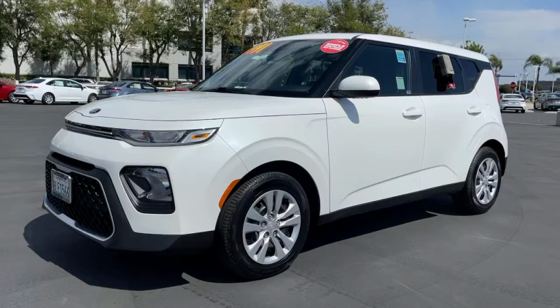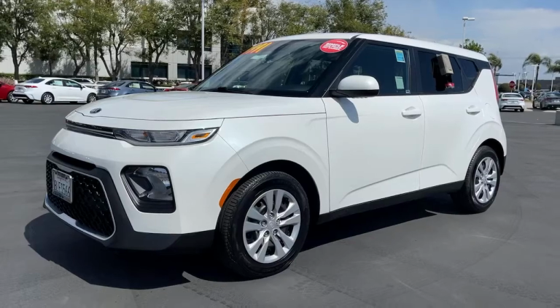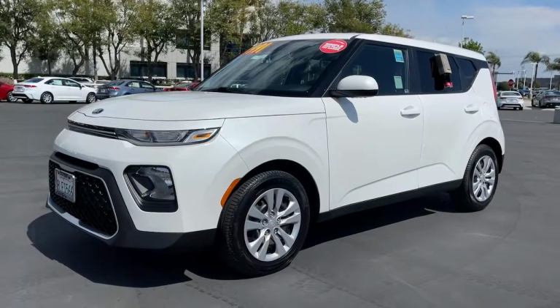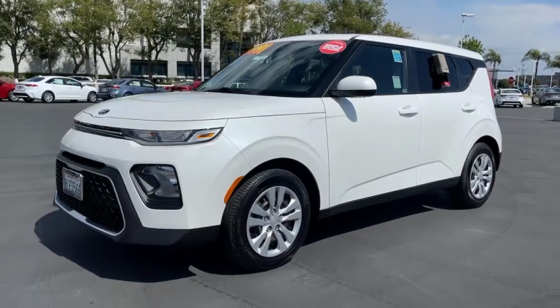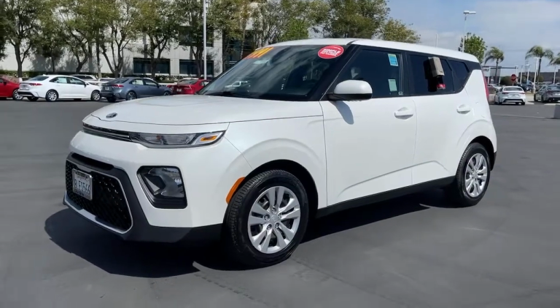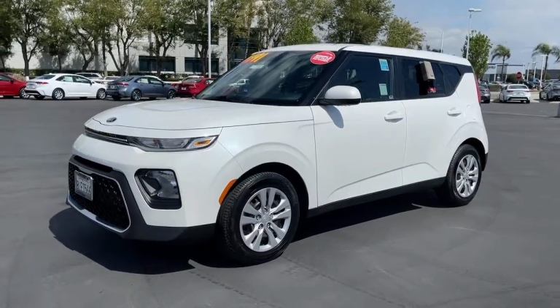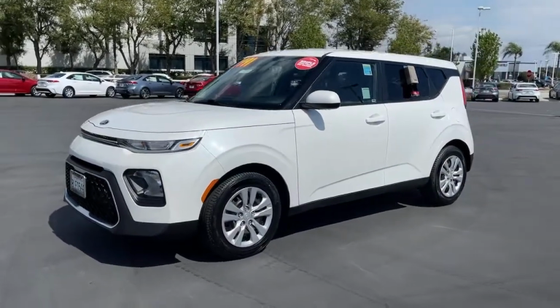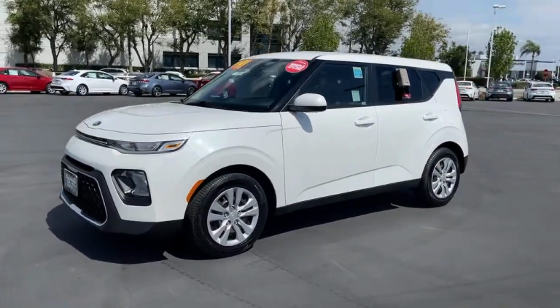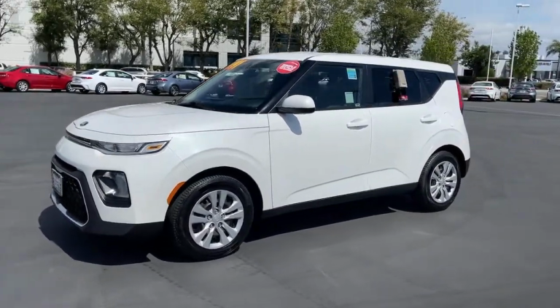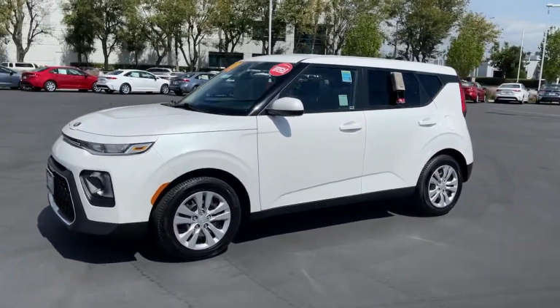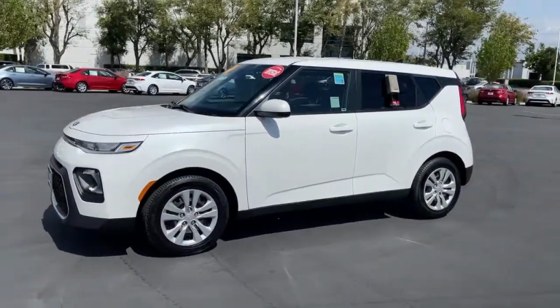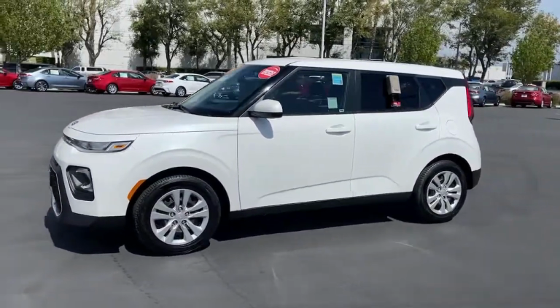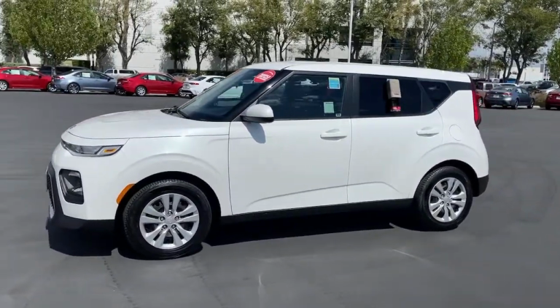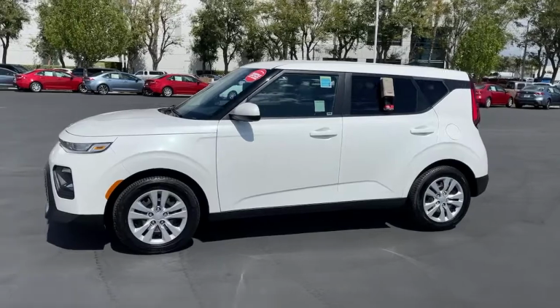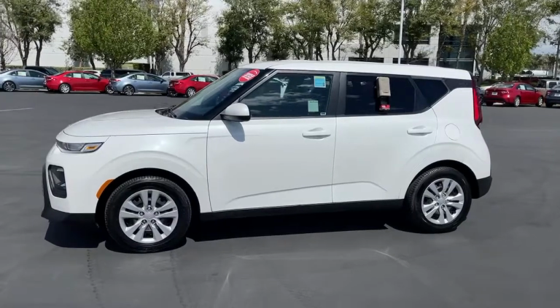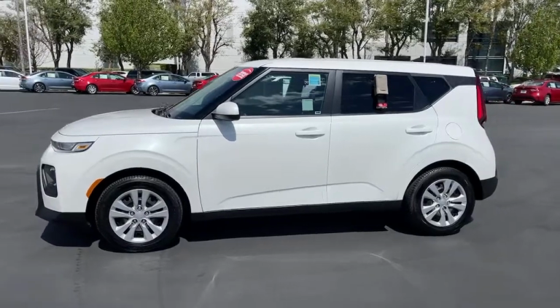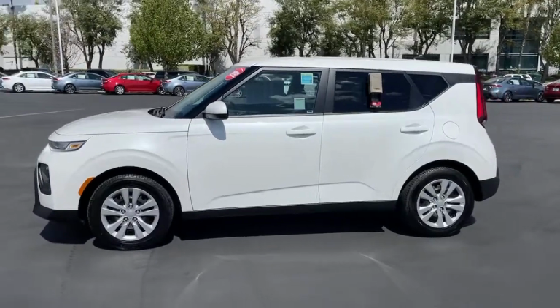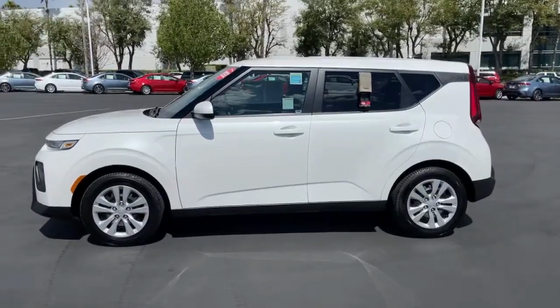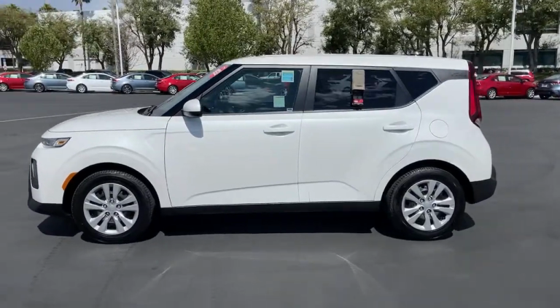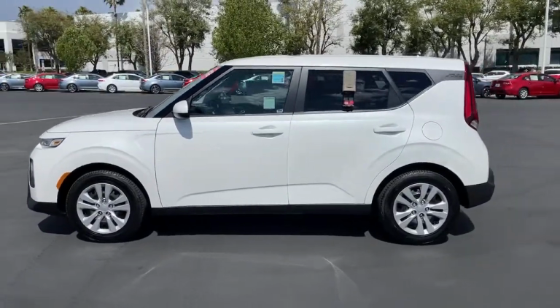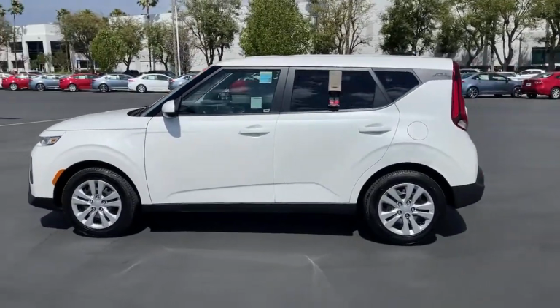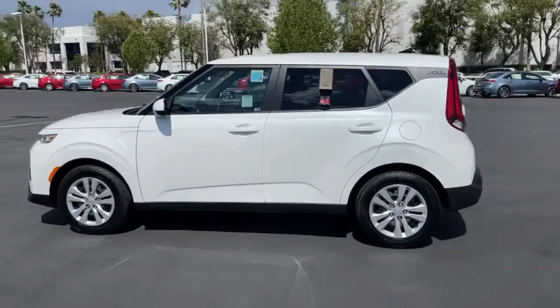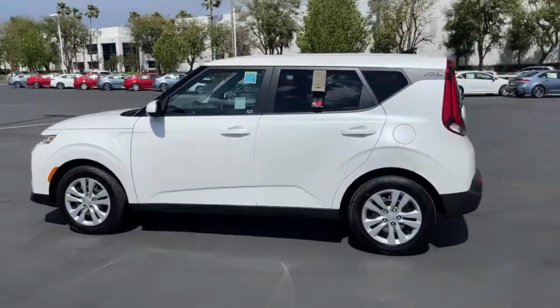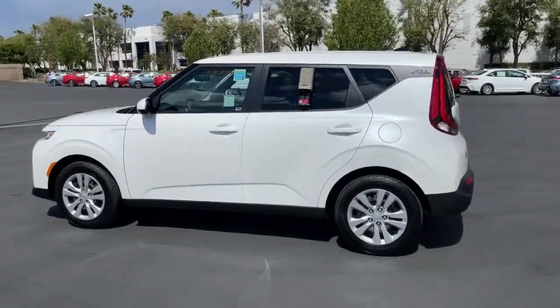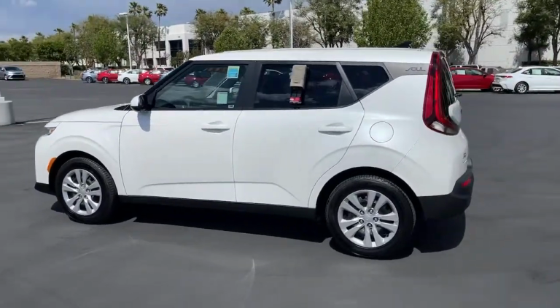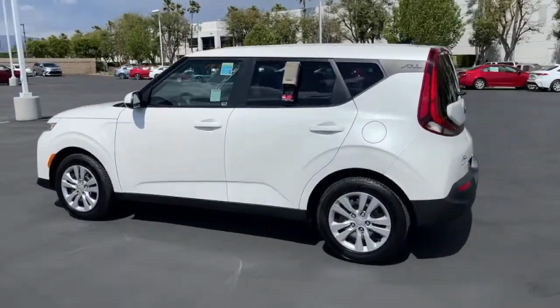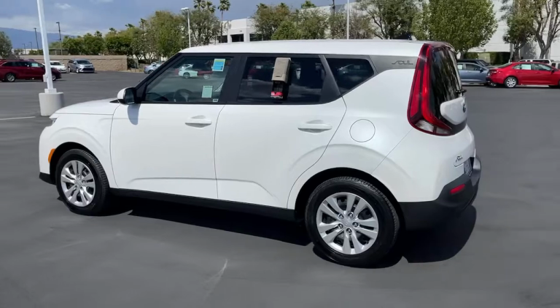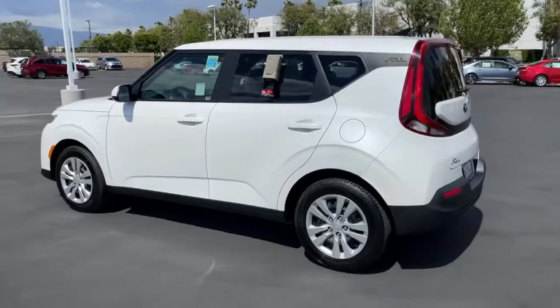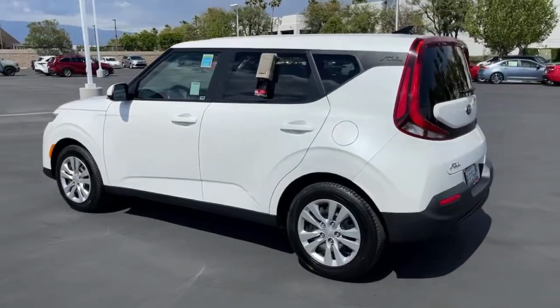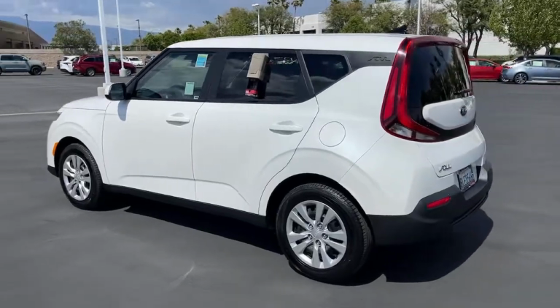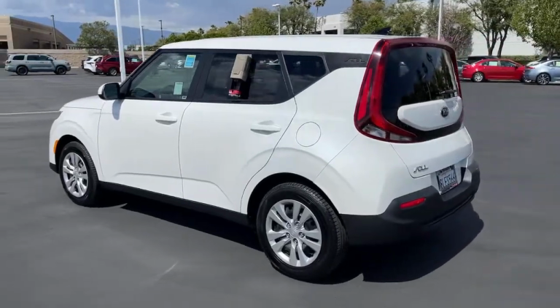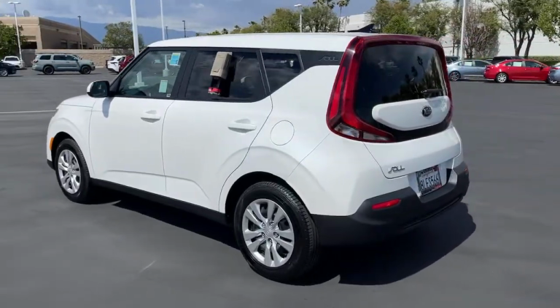Introducing the 2020 Kia Soul. With less than 40,000 miles on the odometer, this vehicle provides excellent value. Take a closer look at this spacious and tech-rich Soul.